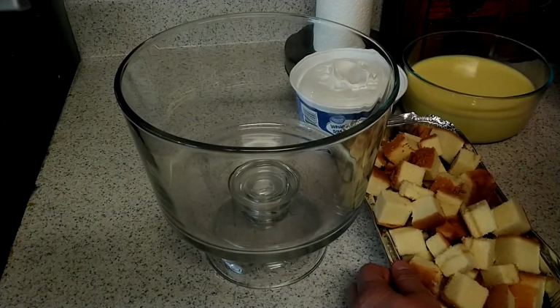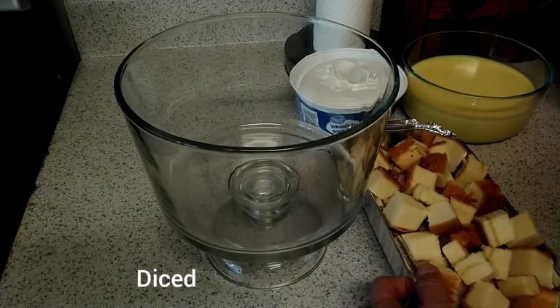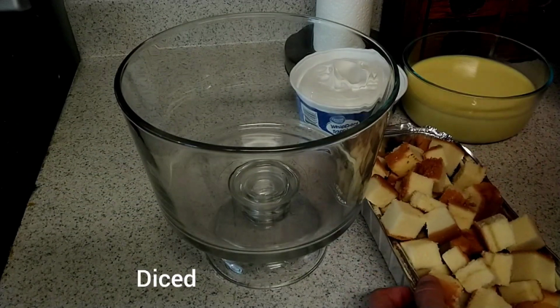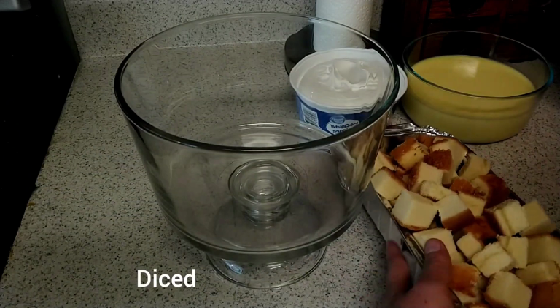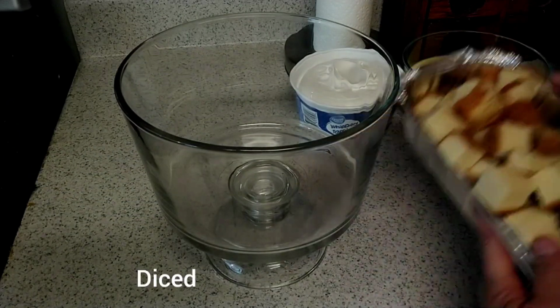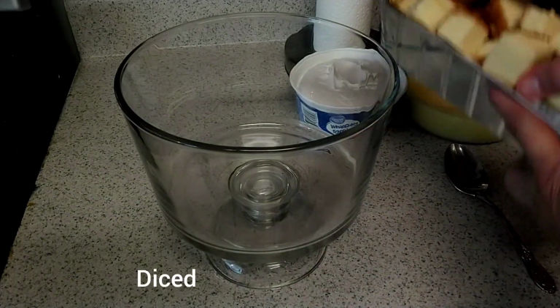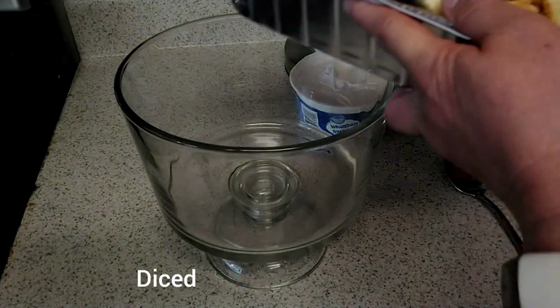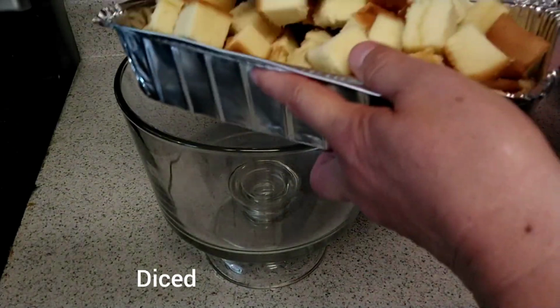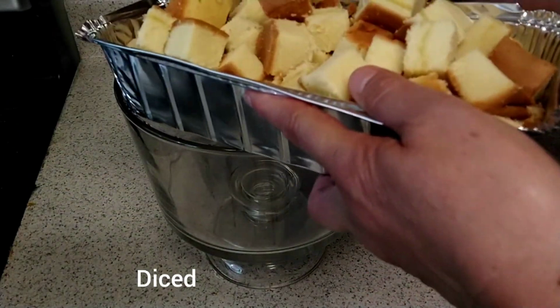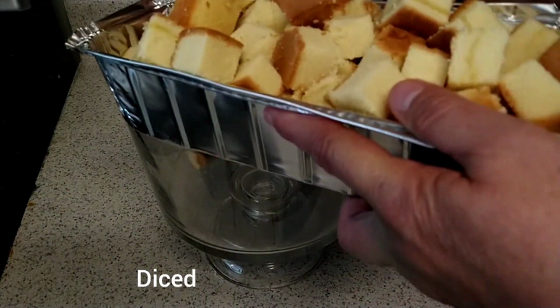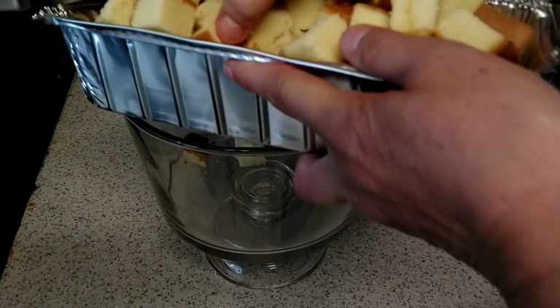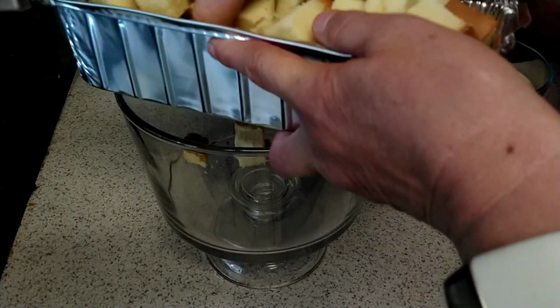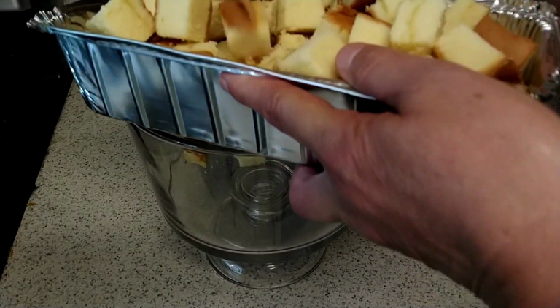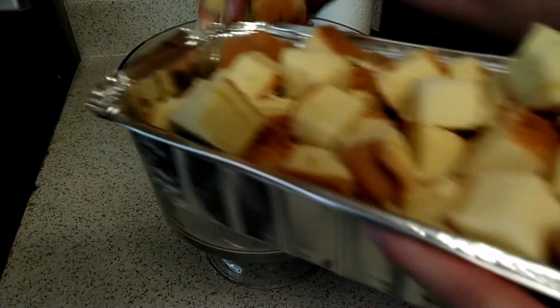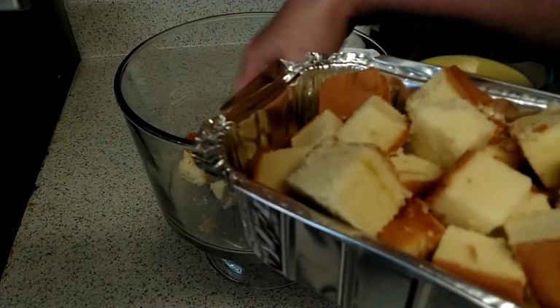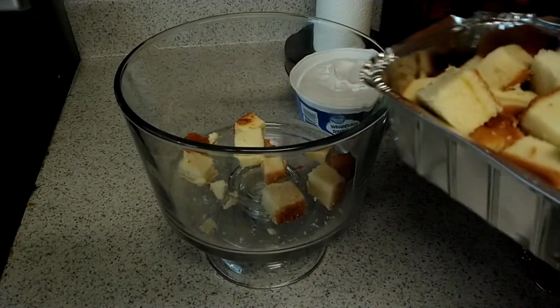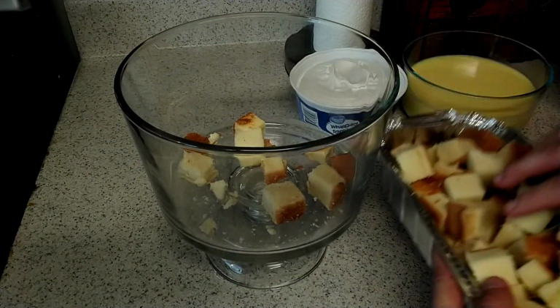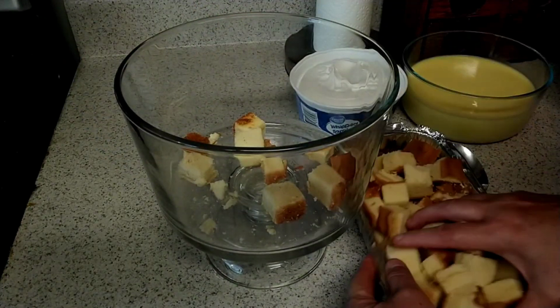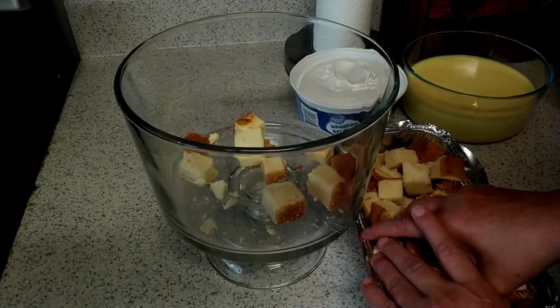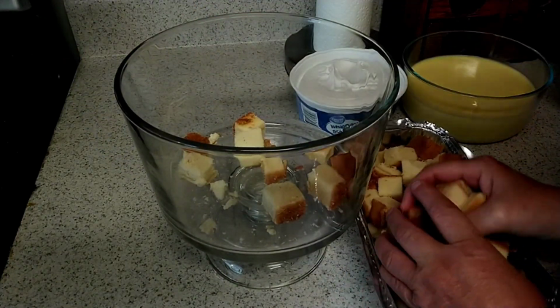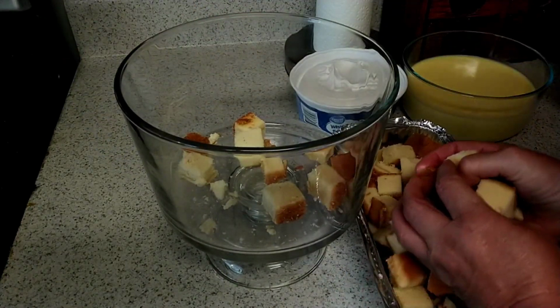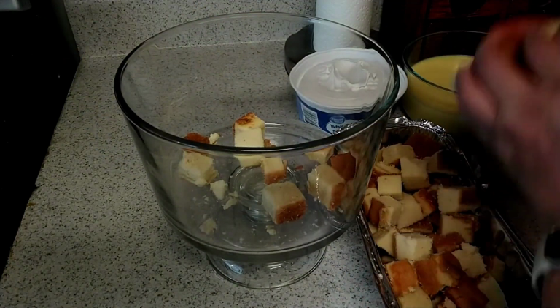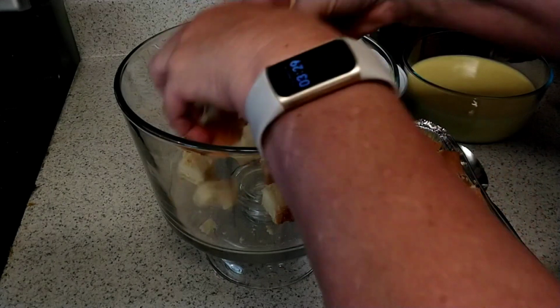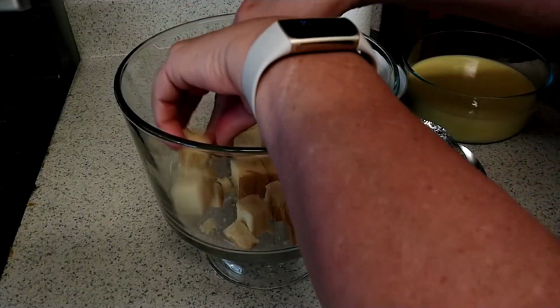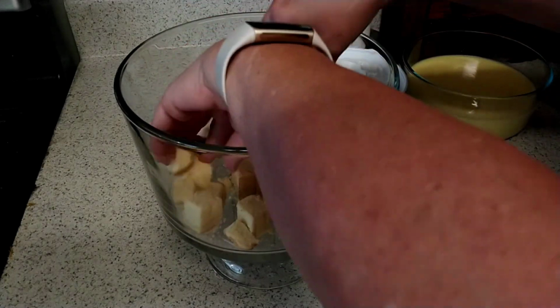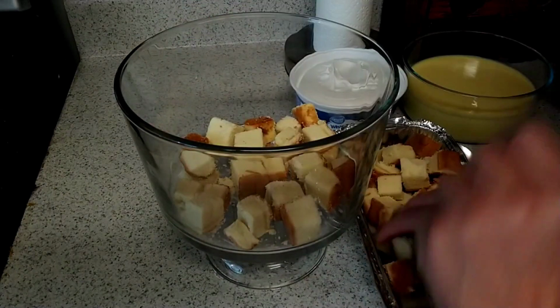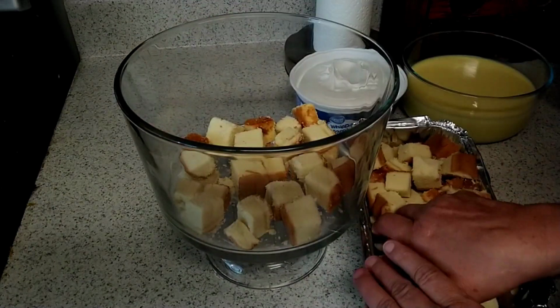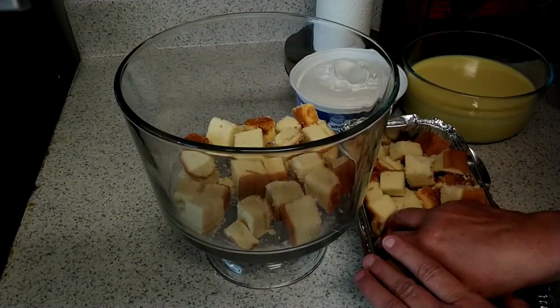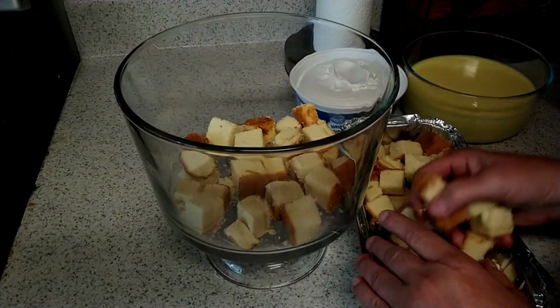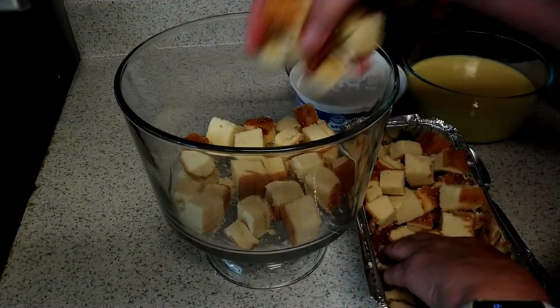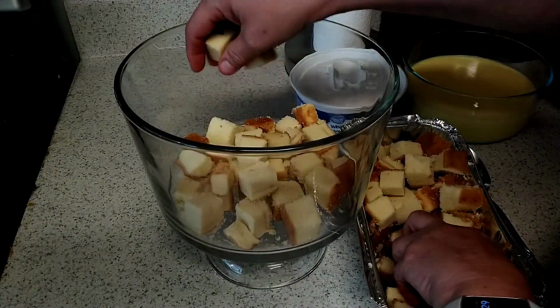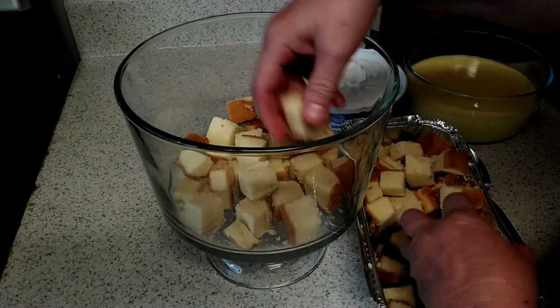I took and I diced this up, and I'm going to layer it. I love pound cake. You can do this with angel food cake, but I dearly, dearly love pound cake, so I thought, hey, let's do it with that.